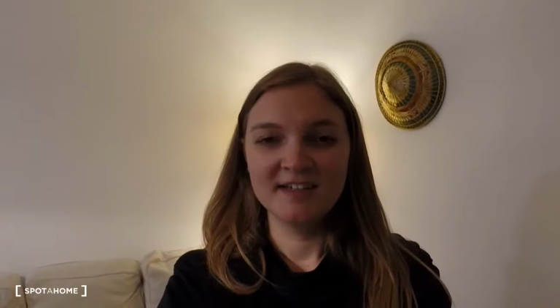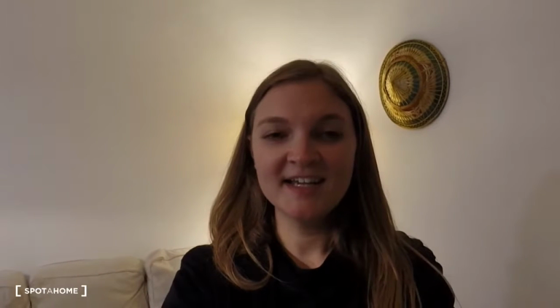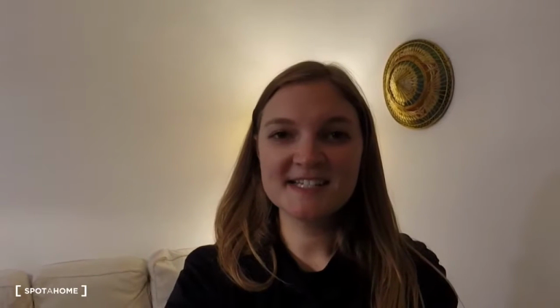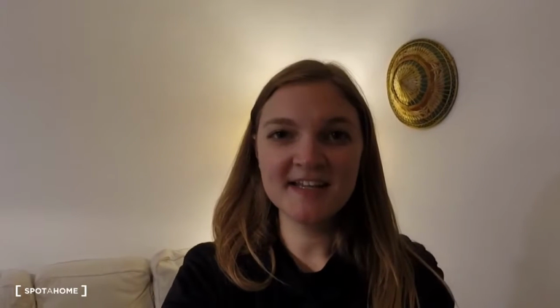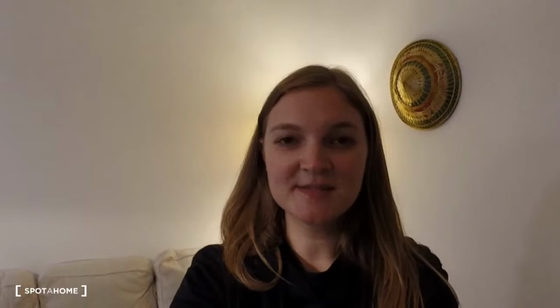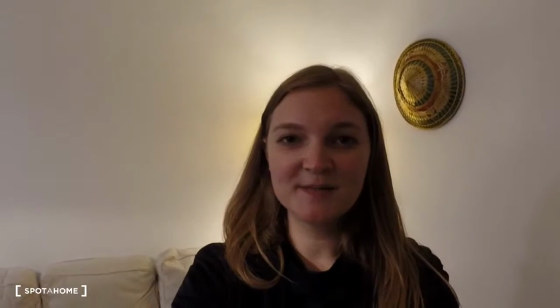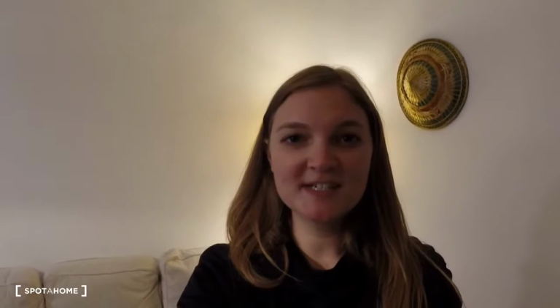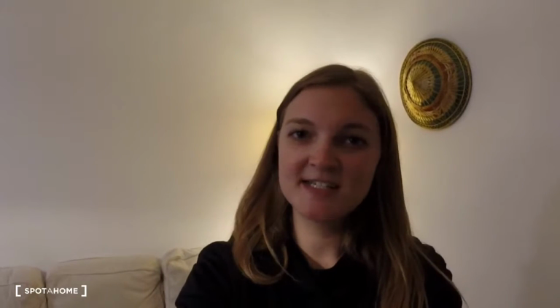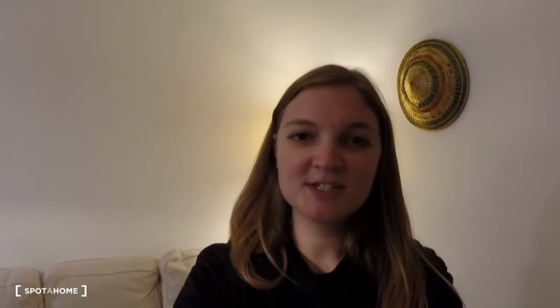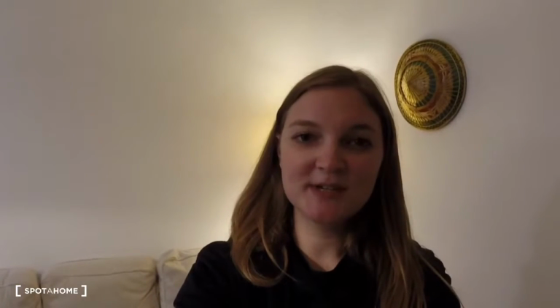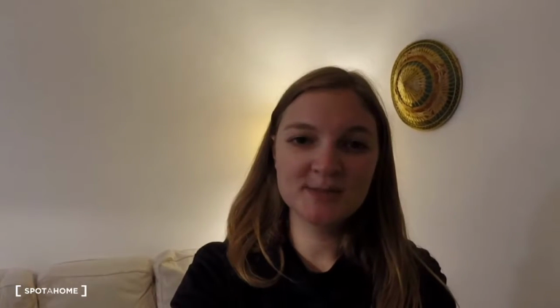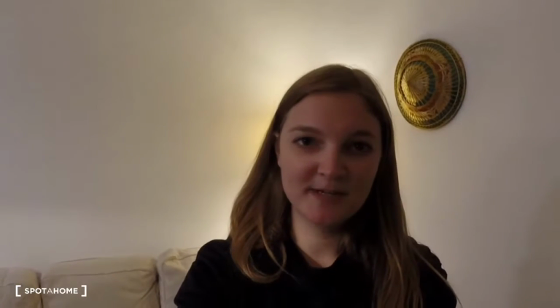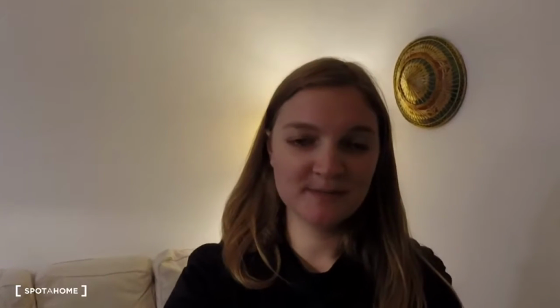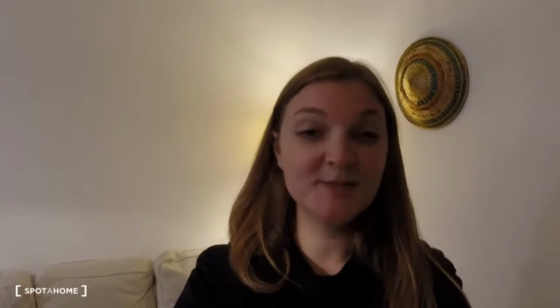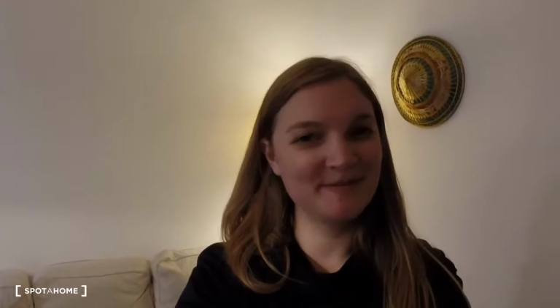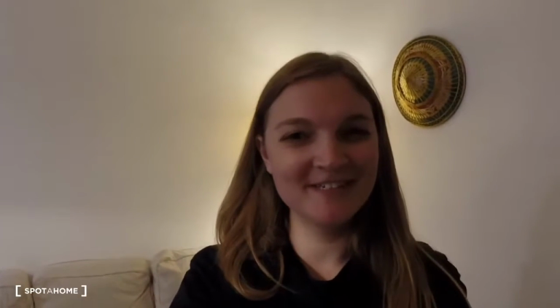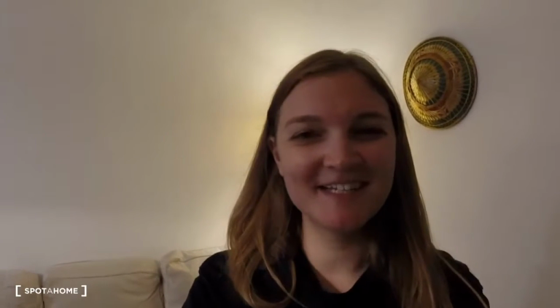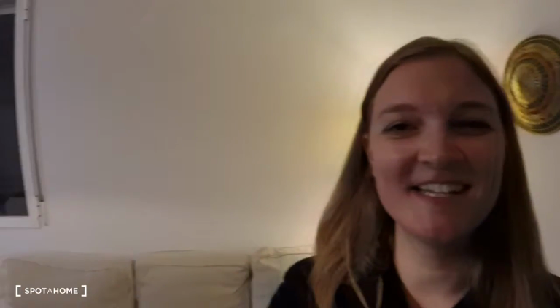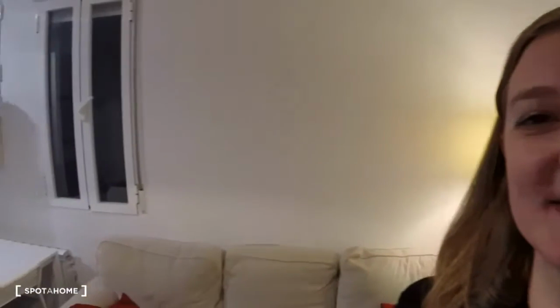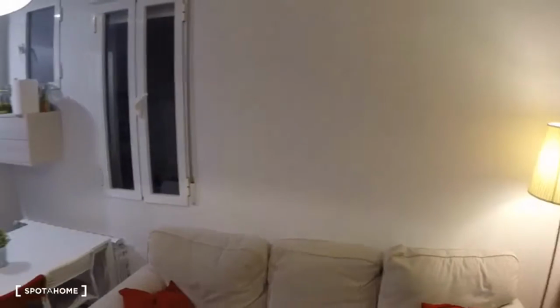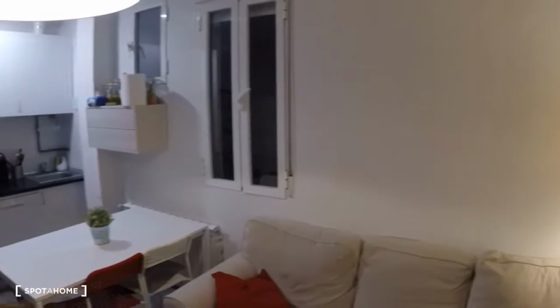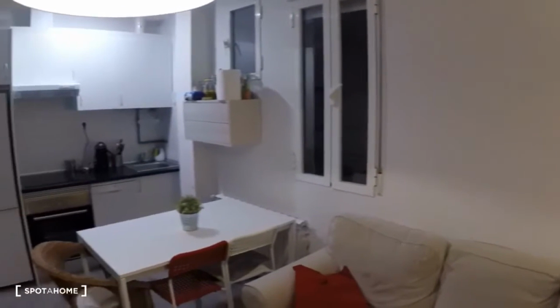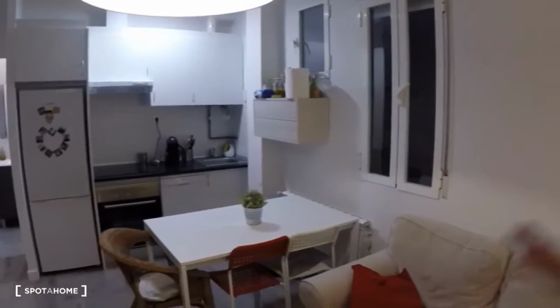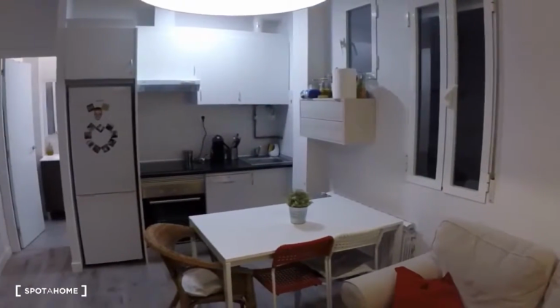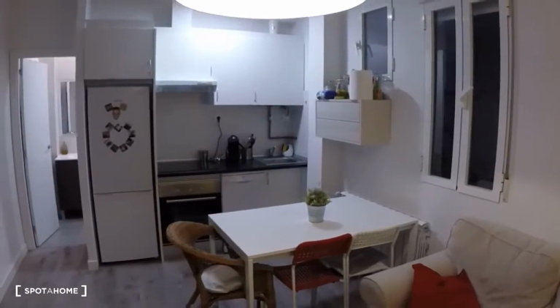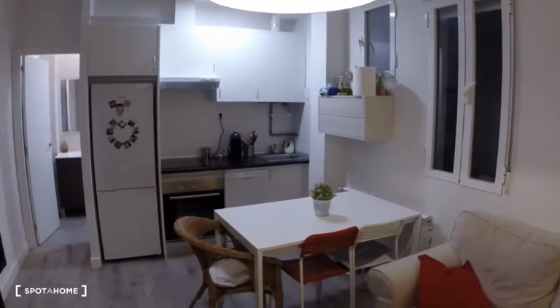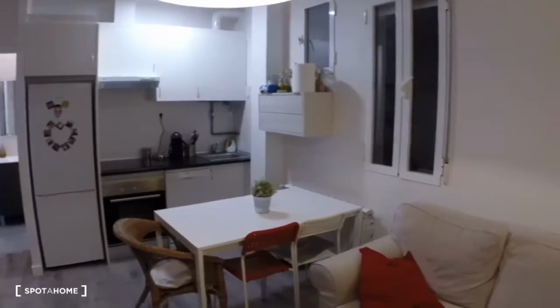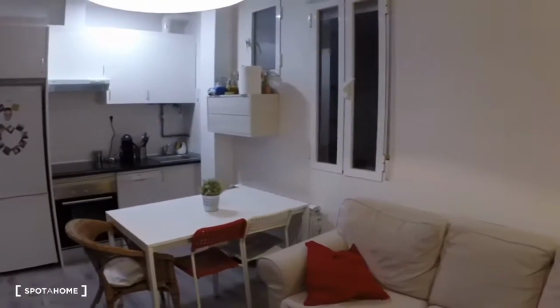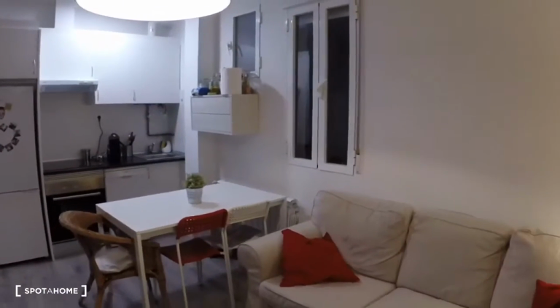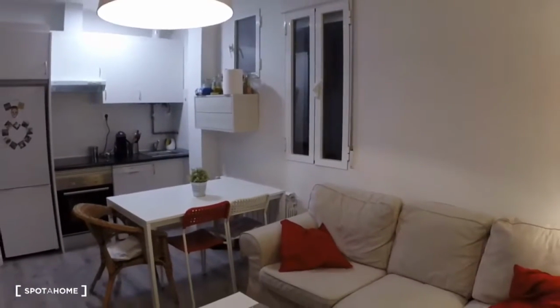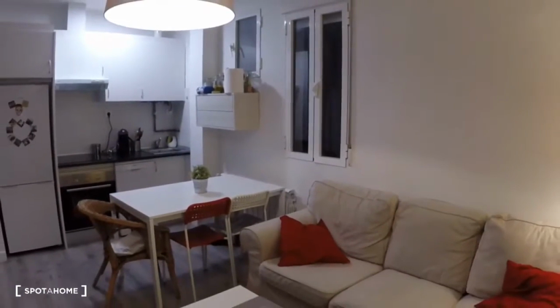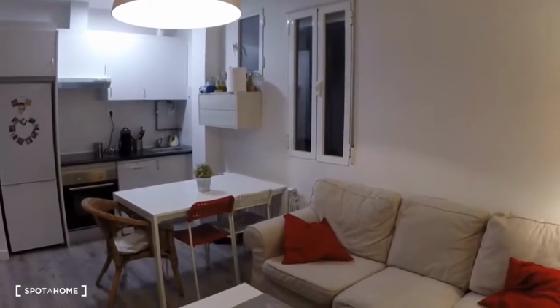Hey guys, this is Kelly with Spada Home Madrid. Today I'm going to show you a two-bedroom apartment on Caer de la Constancia, which is by the Prosperidad Metro. It's a really nice neighborhood to live in — a little bit out of the center, but it's really cool.